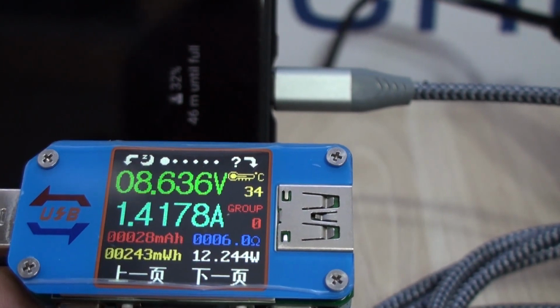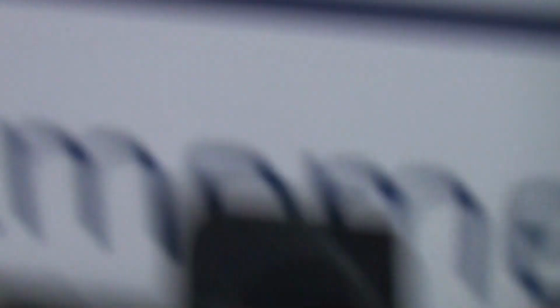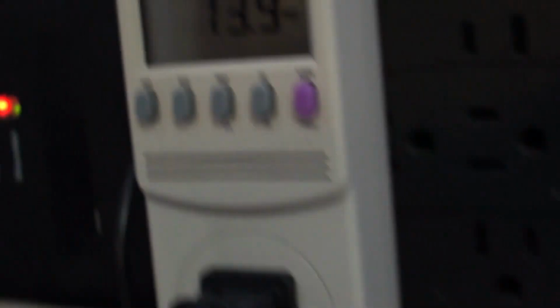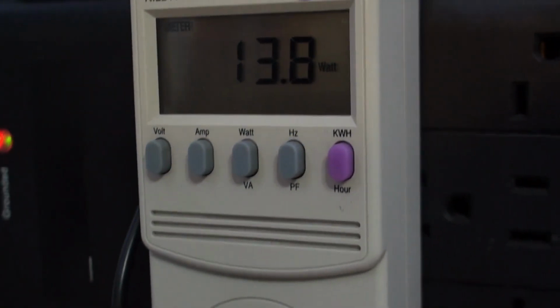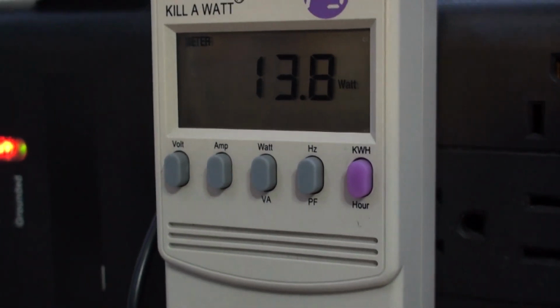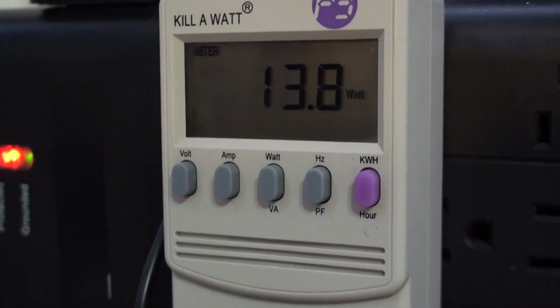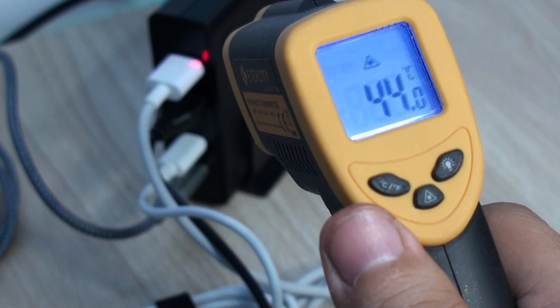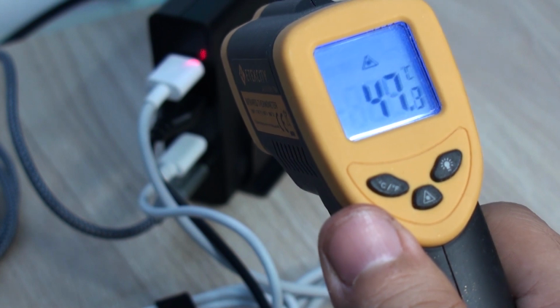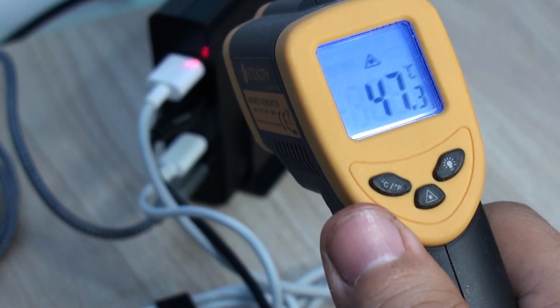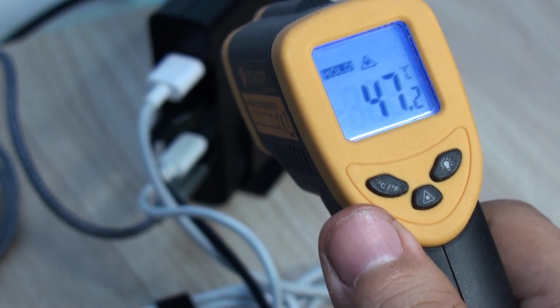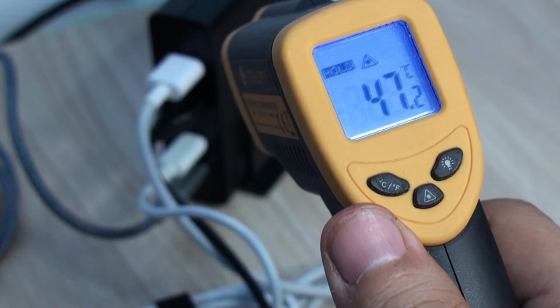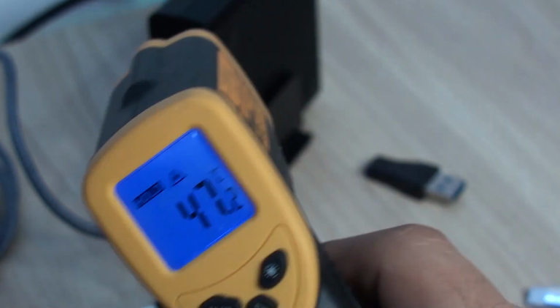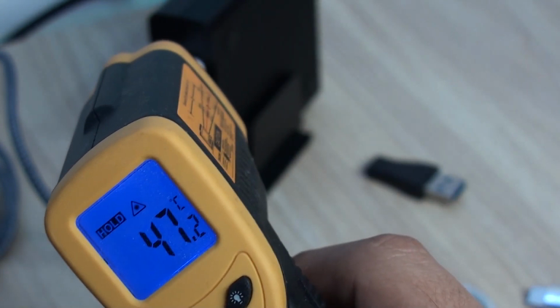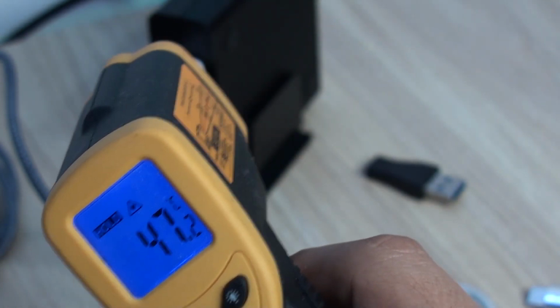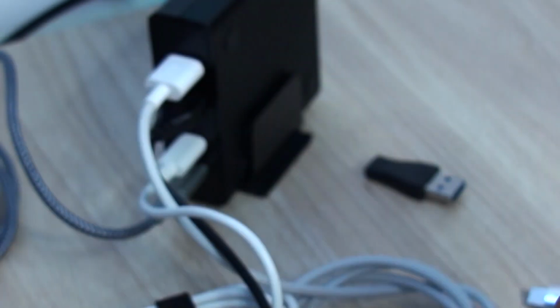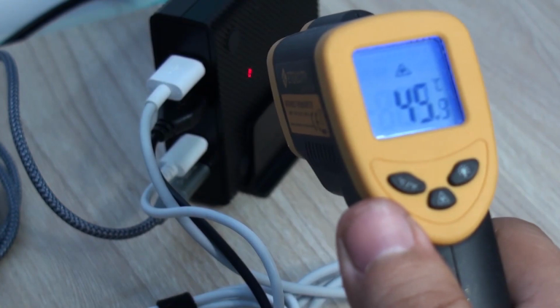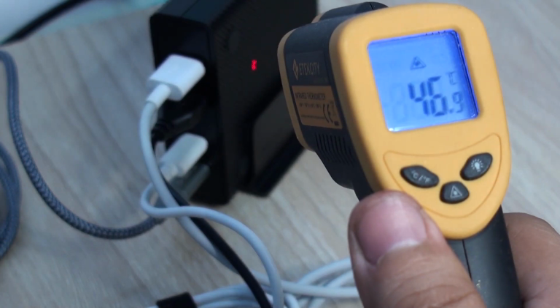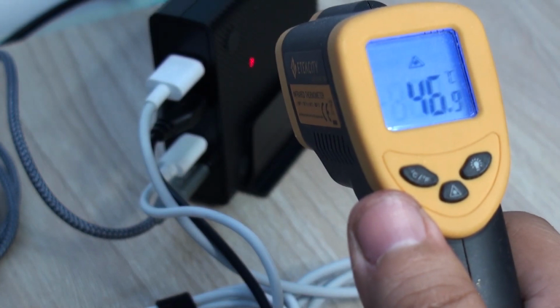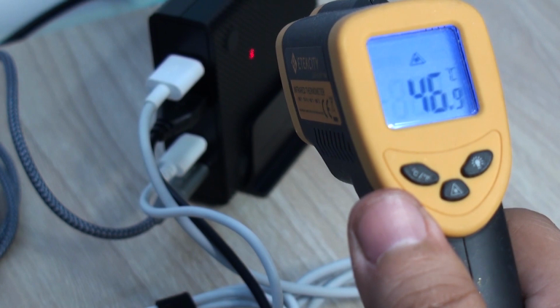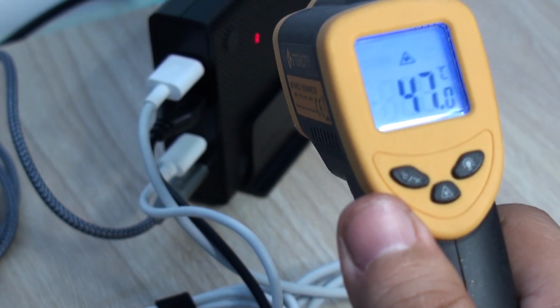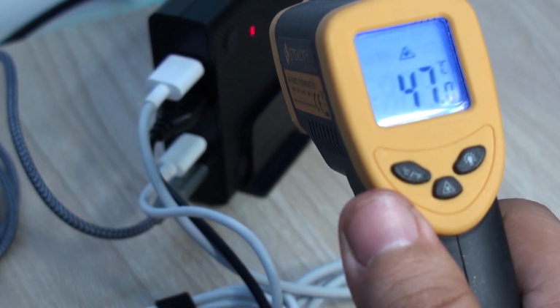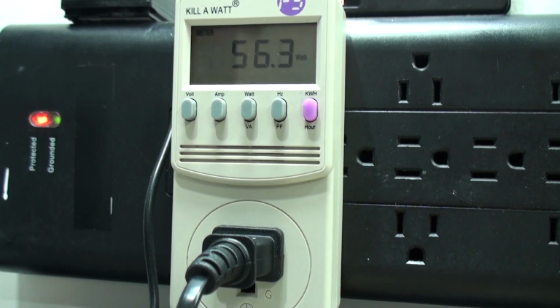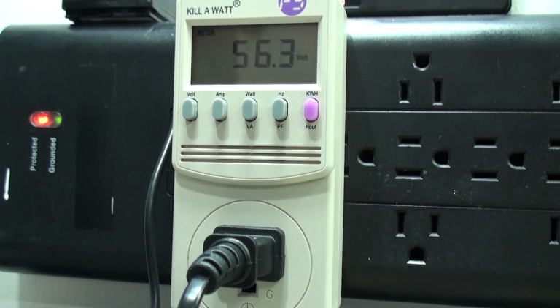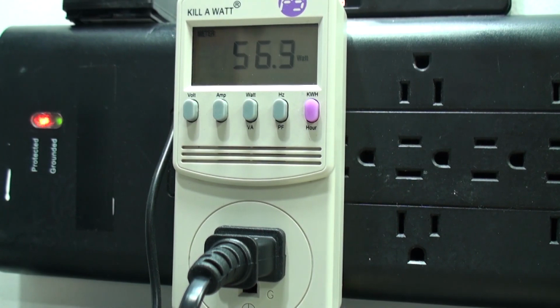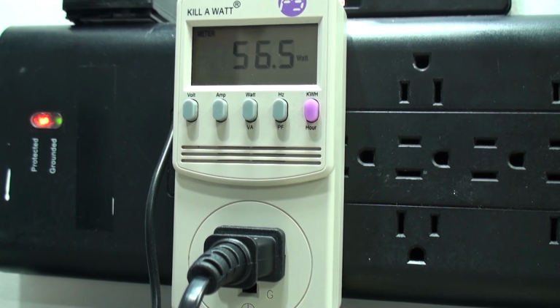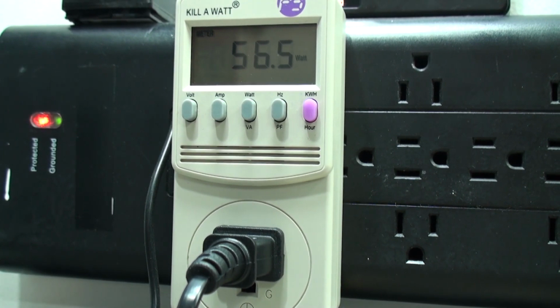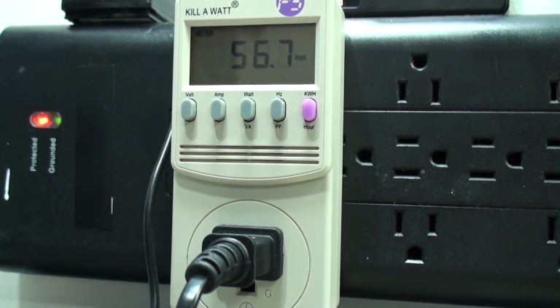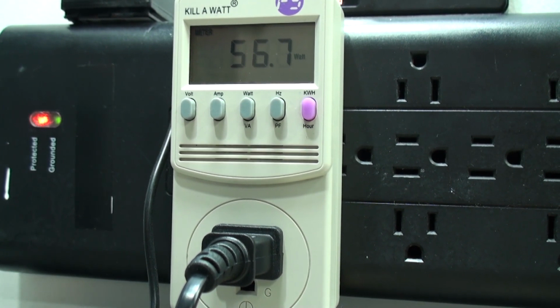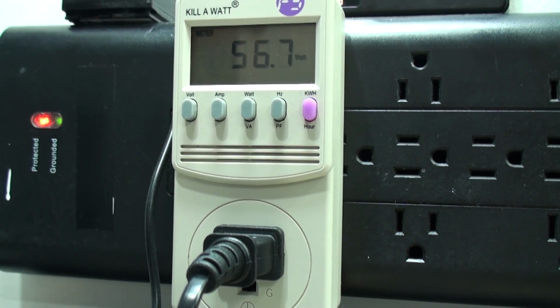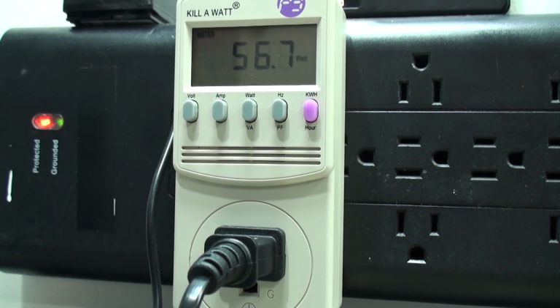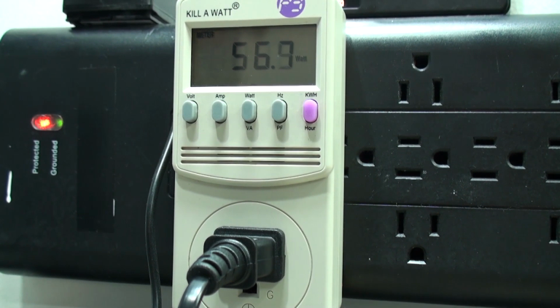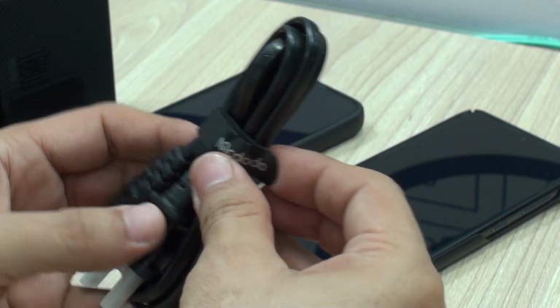After being on for a while, the unit of course got warm, but surprisingly cool for the long periods of time we used it at 60 to 70 percent load. Maxing it out might raise the temperature quite a bit, as we've been able to see in other units we've tested.